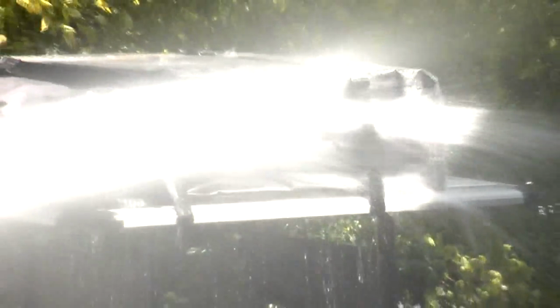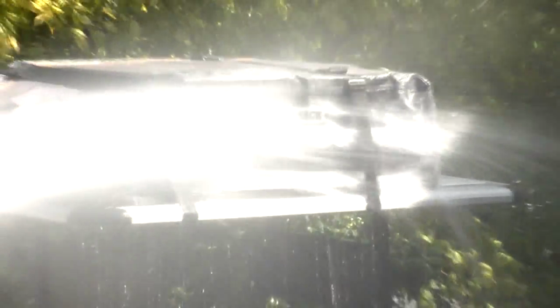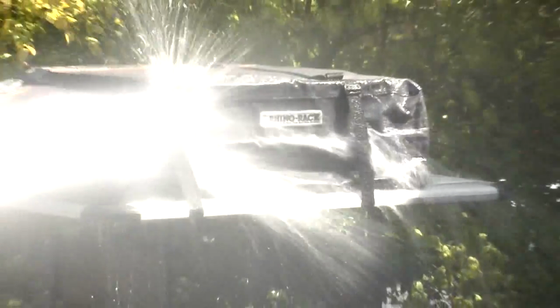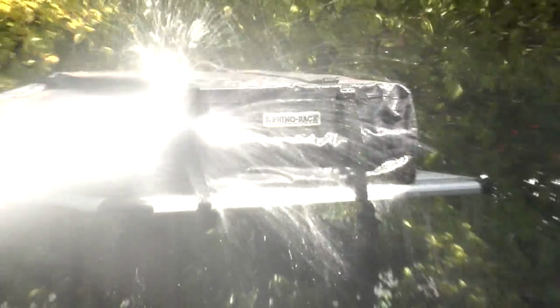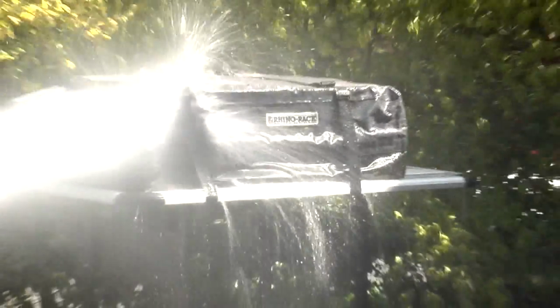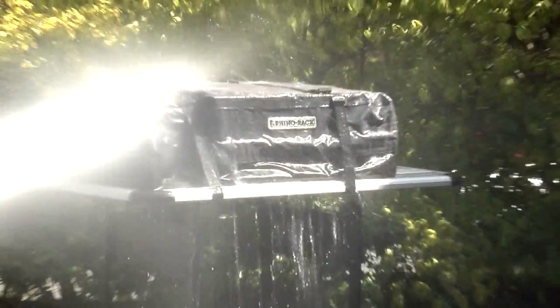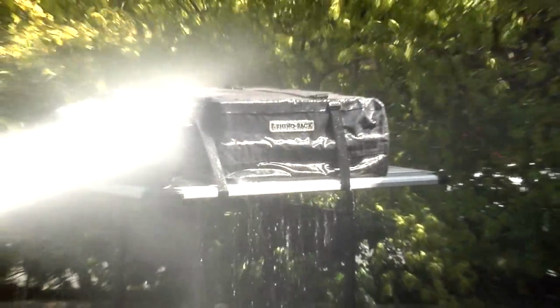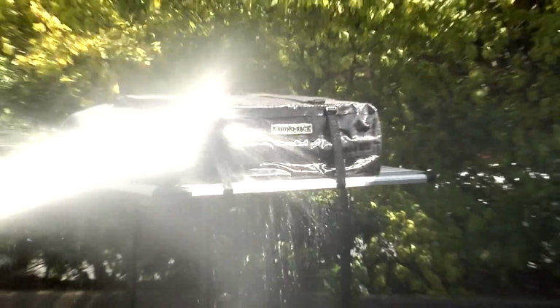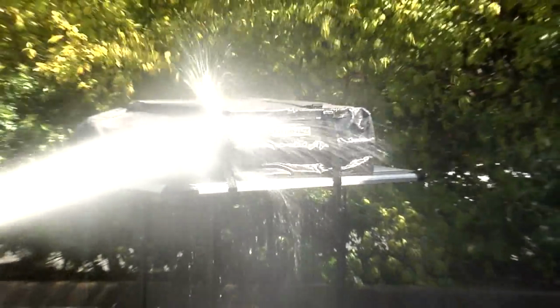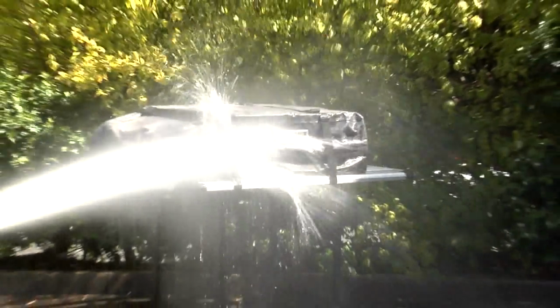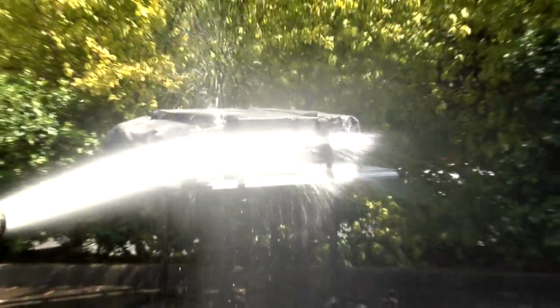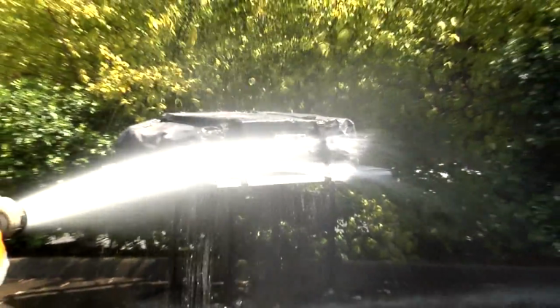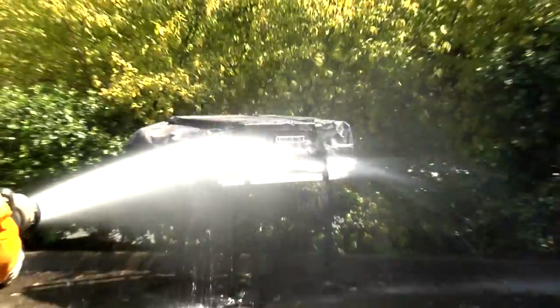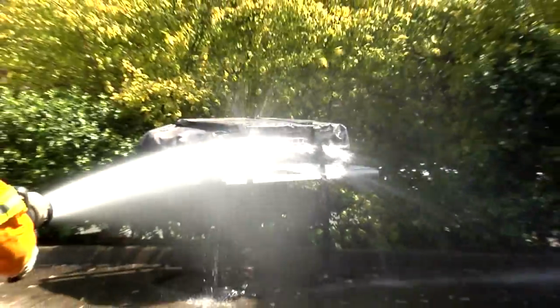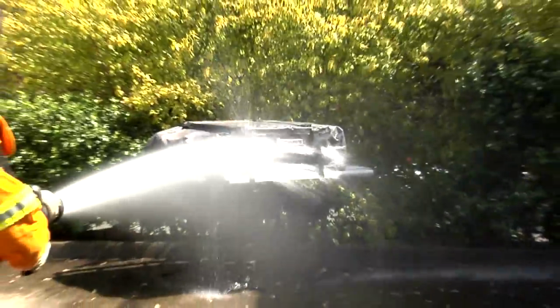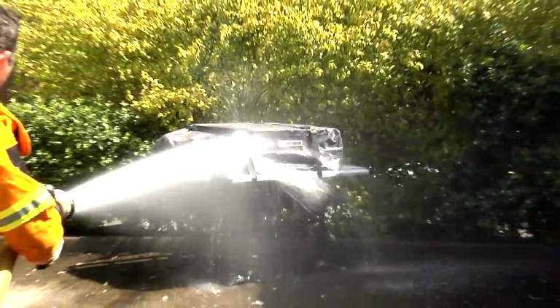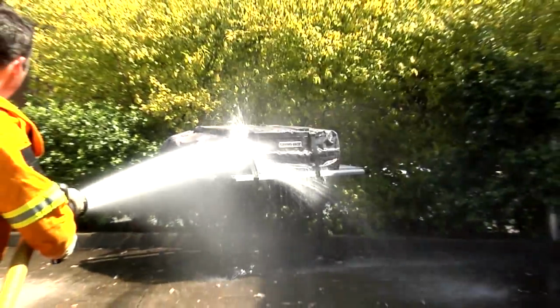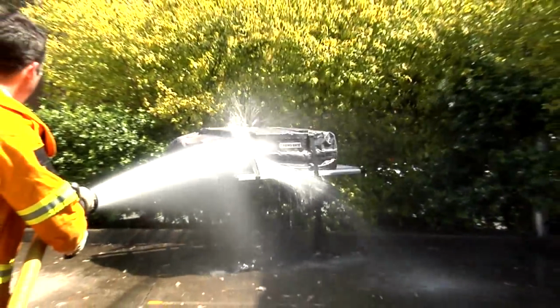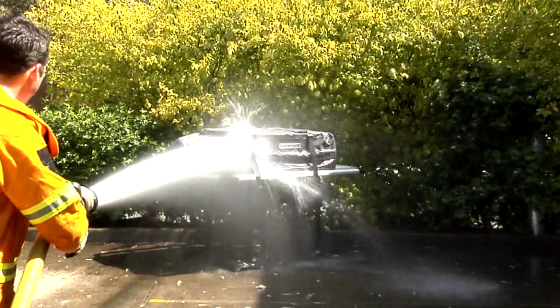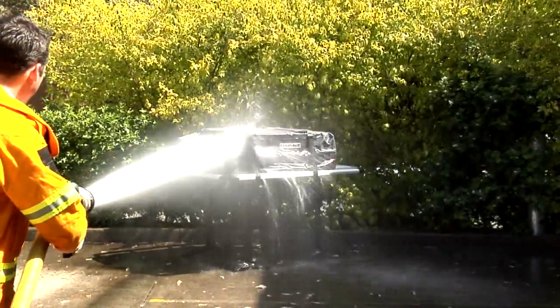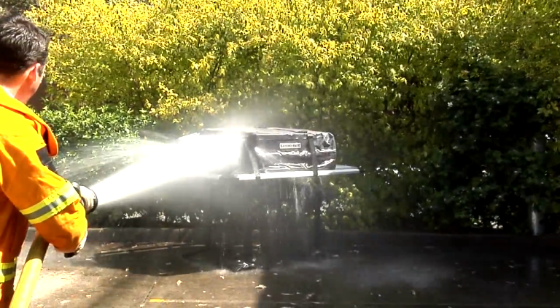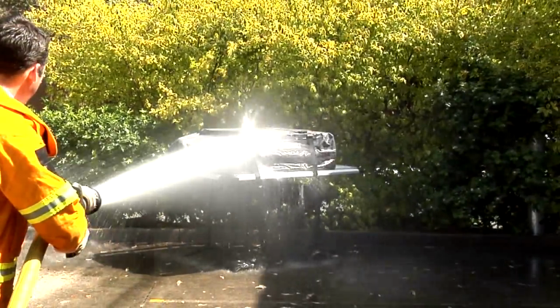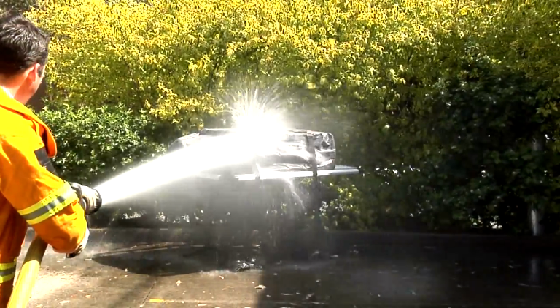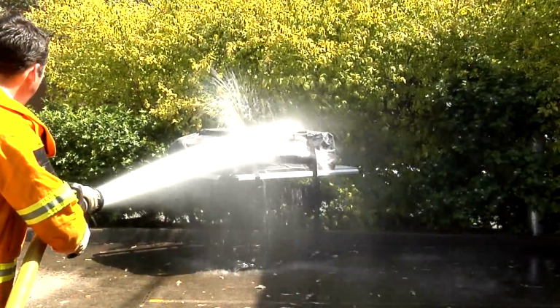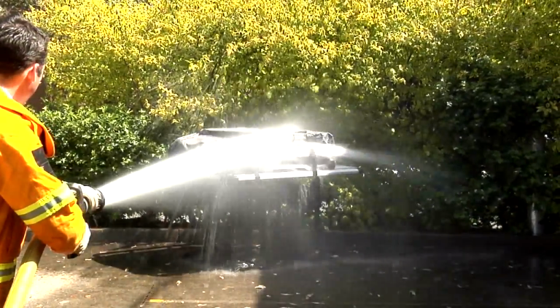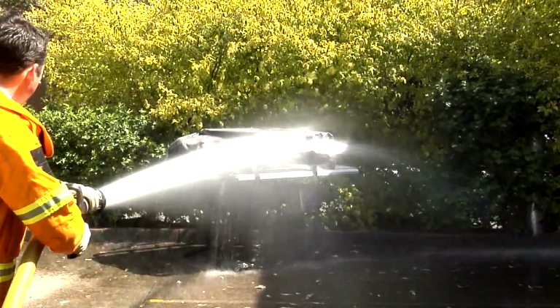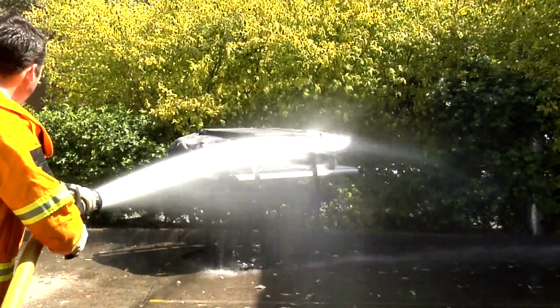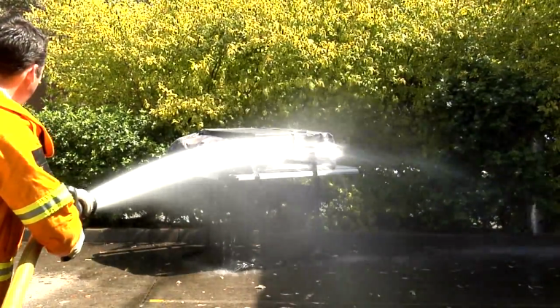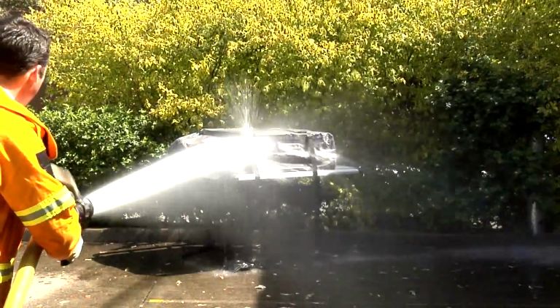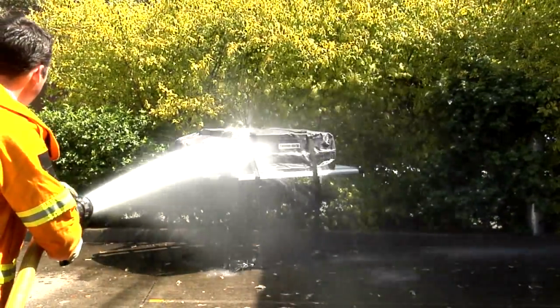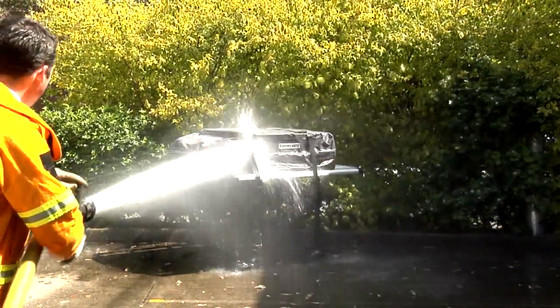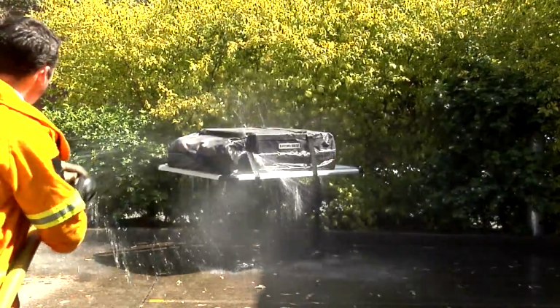However, if you find some water has penetrated into the bag, then please refer to the detailed instructions on how to seal the luggage bag correctly.